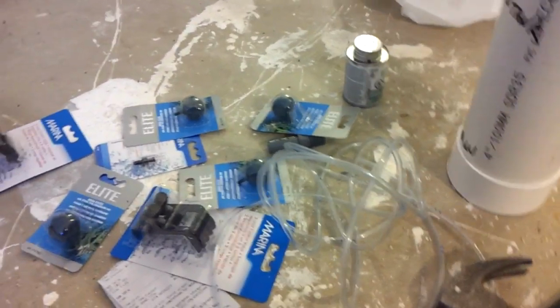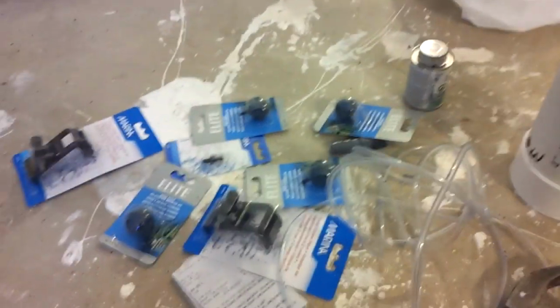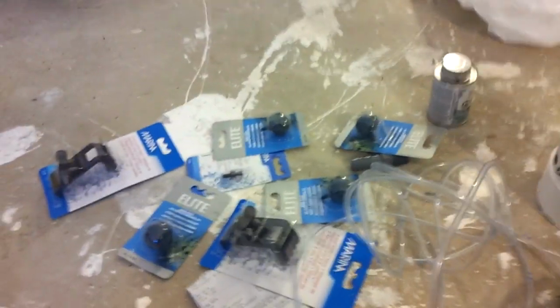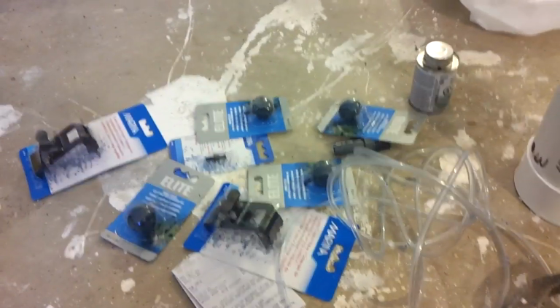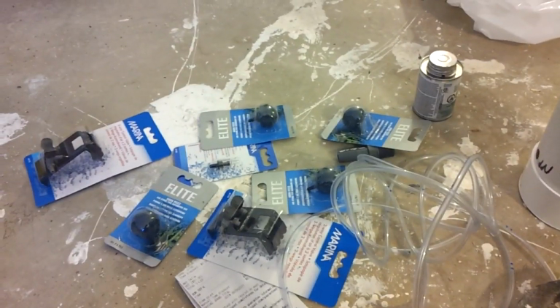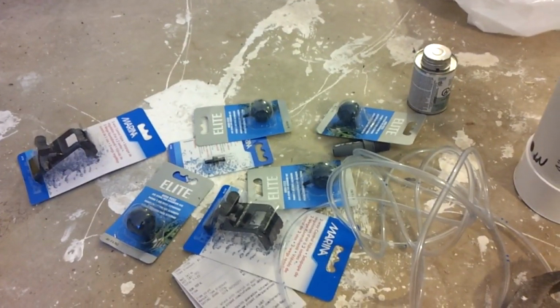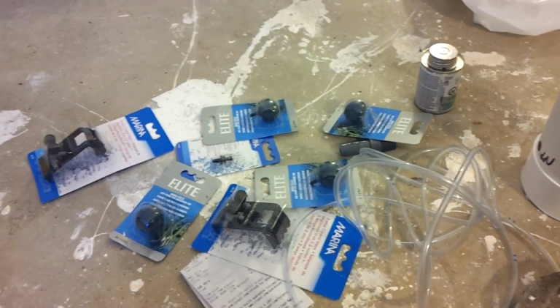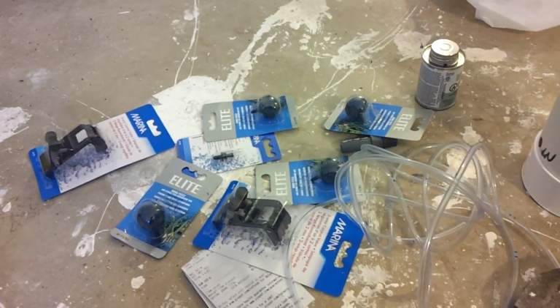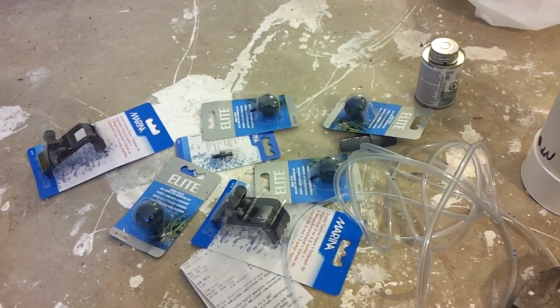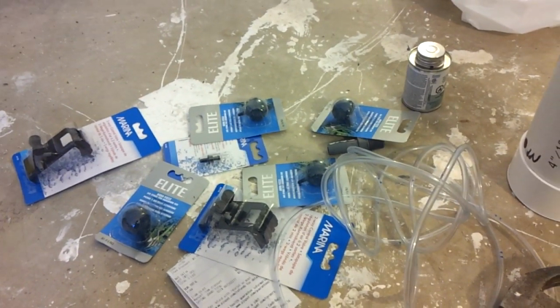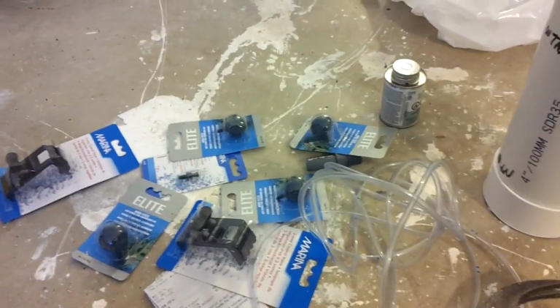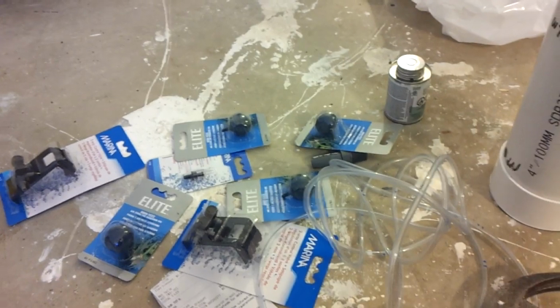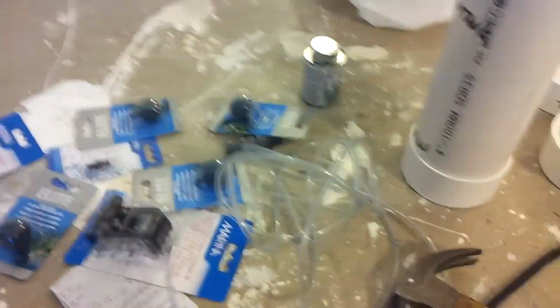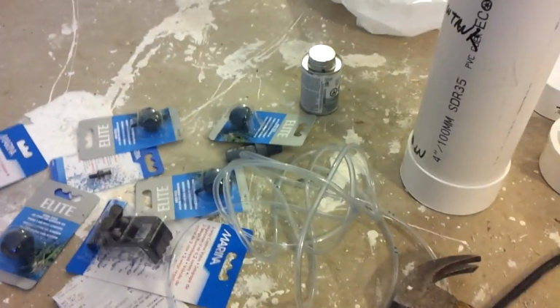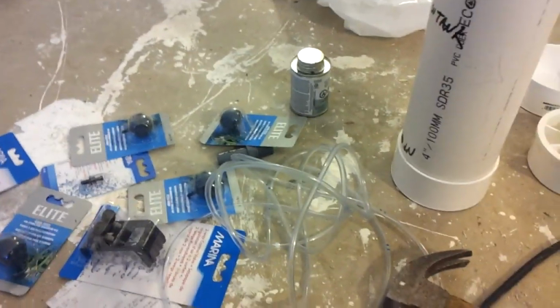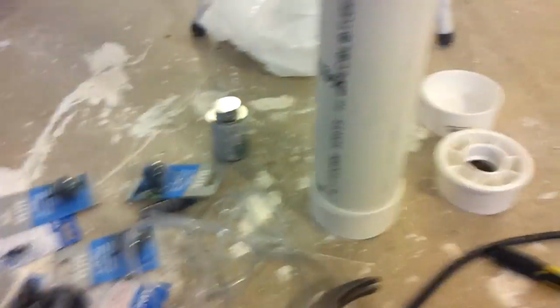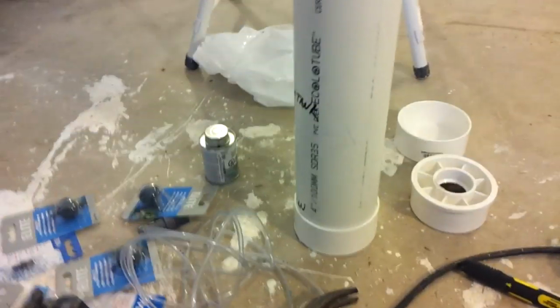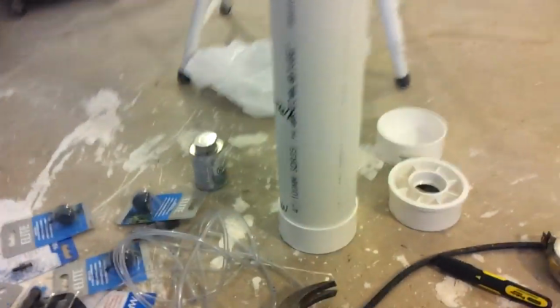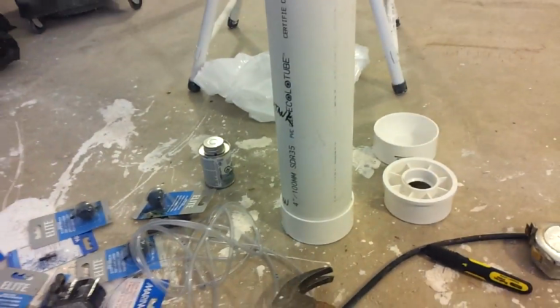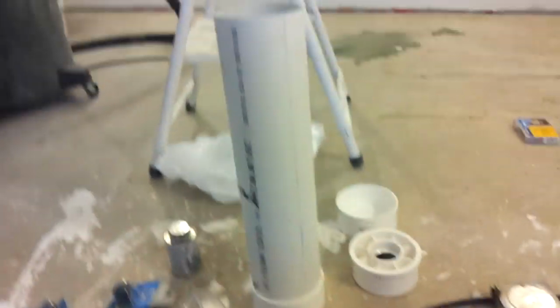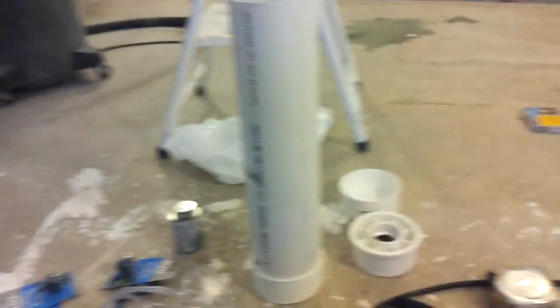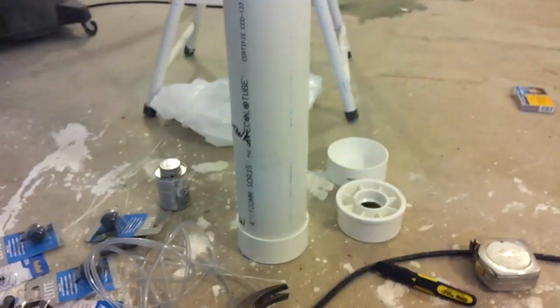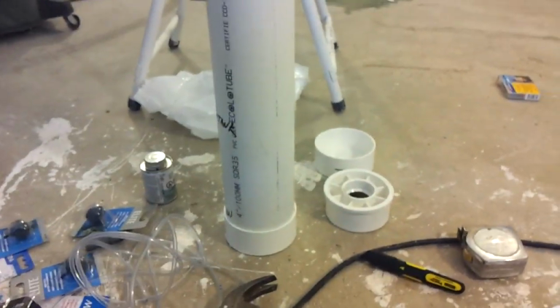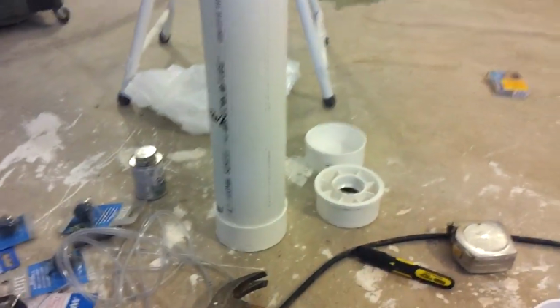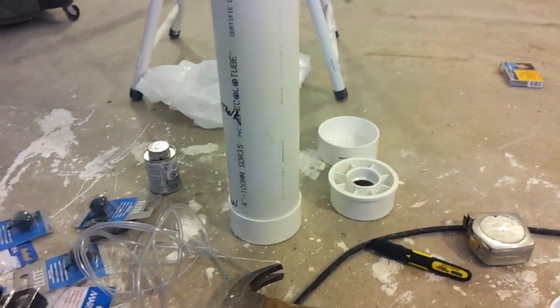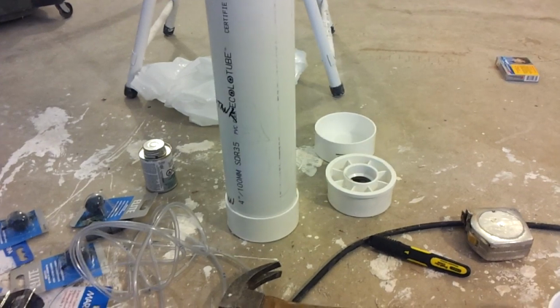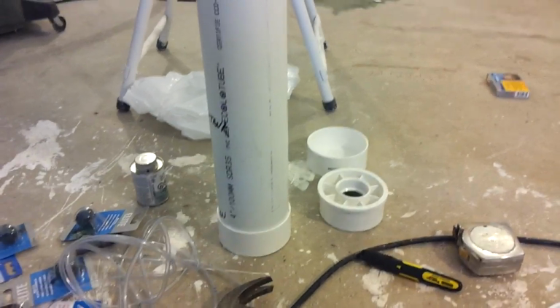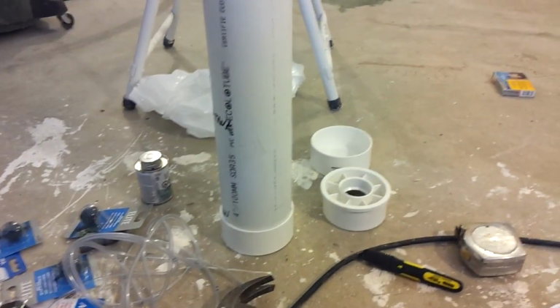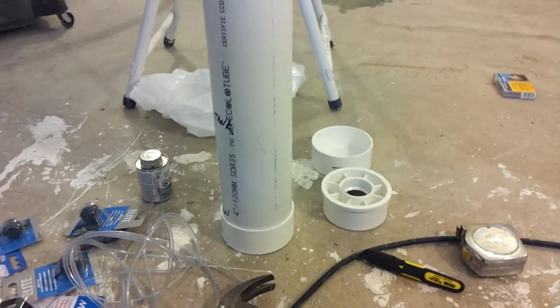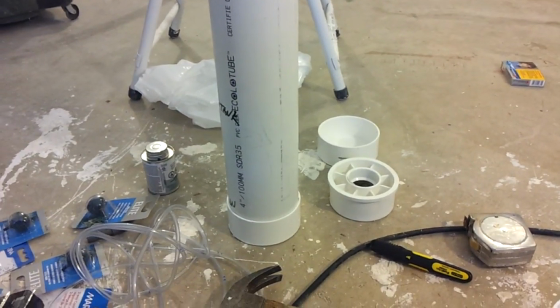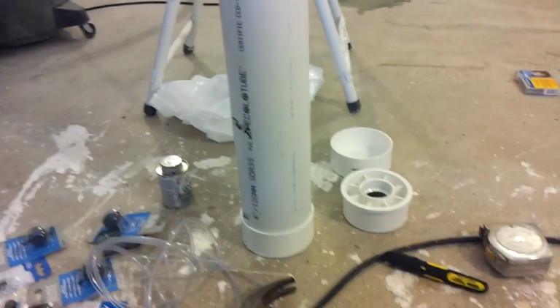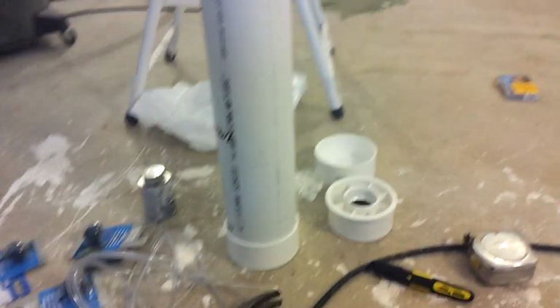Alright, what's up YouTube? This is Ashton Reef again. I've been searching for a DIY protein skimmer — really nothing on YouTube — so I'm gonna make one.